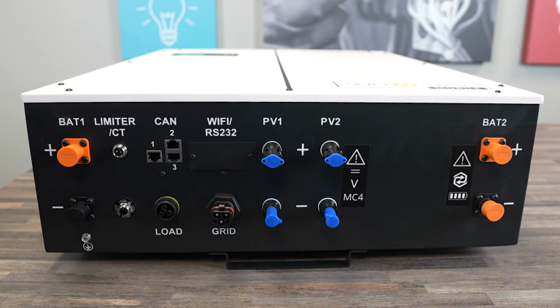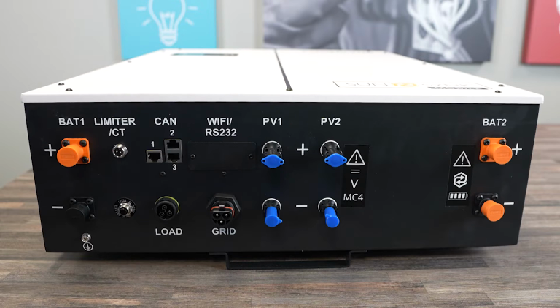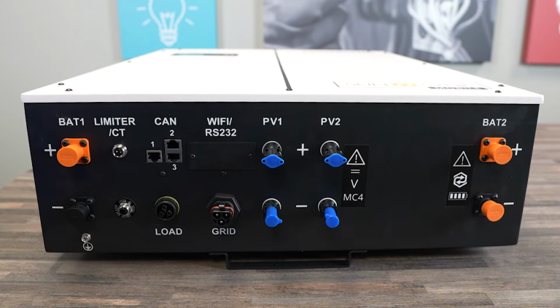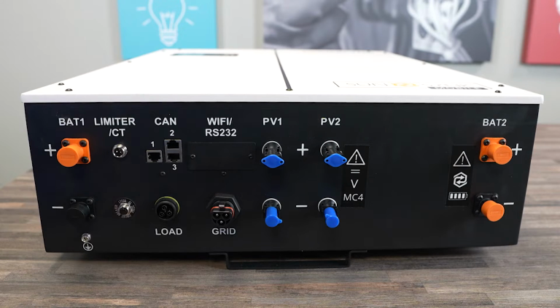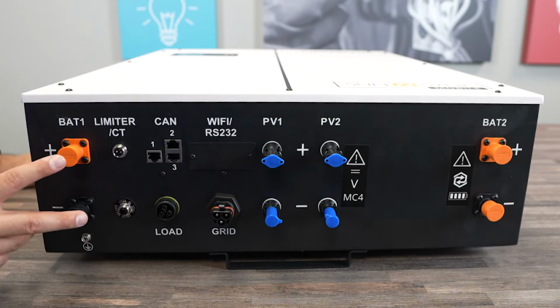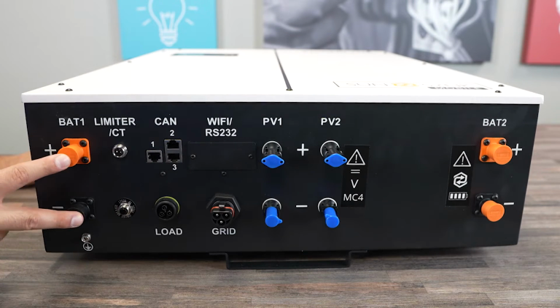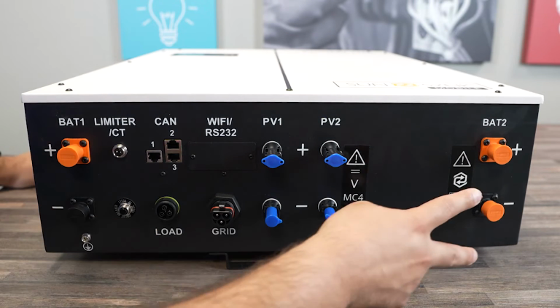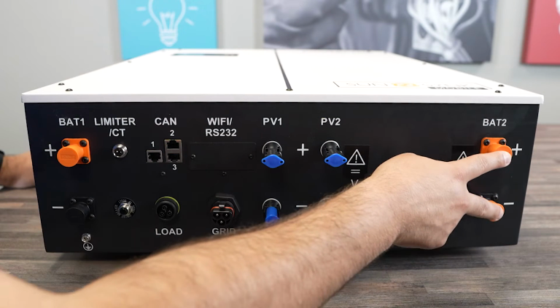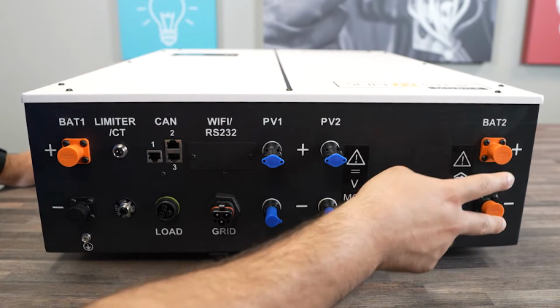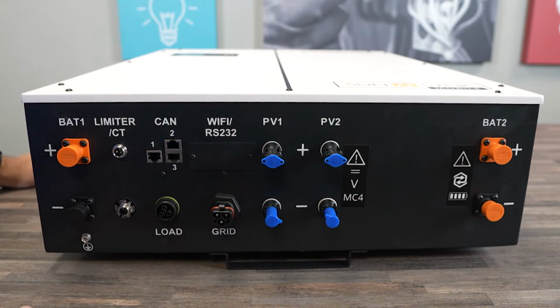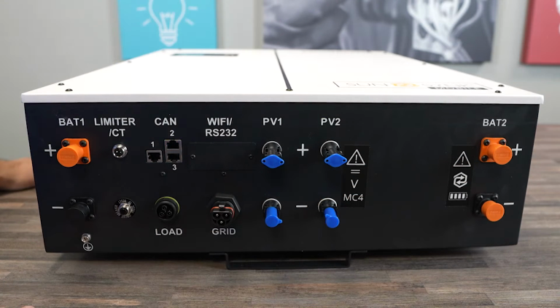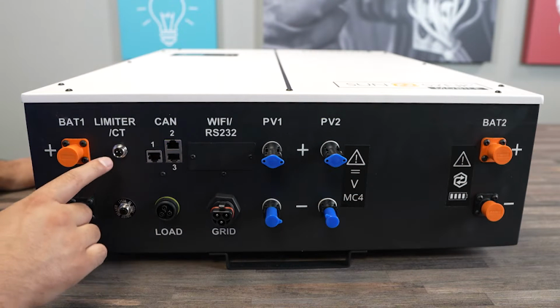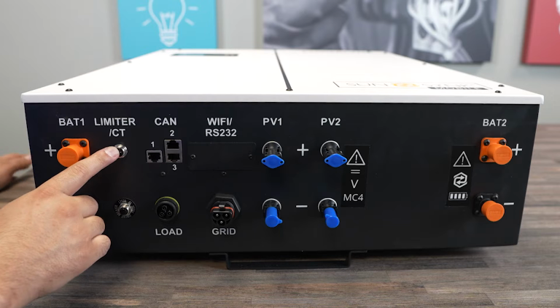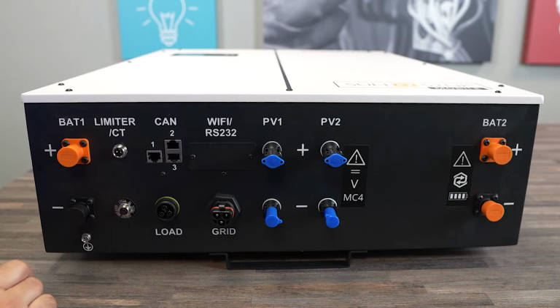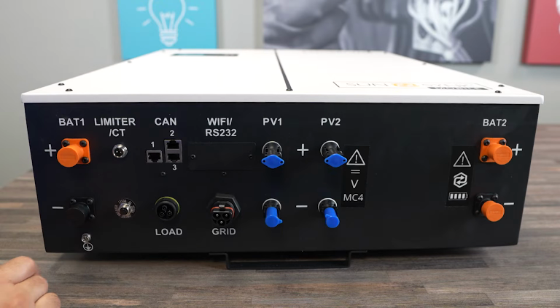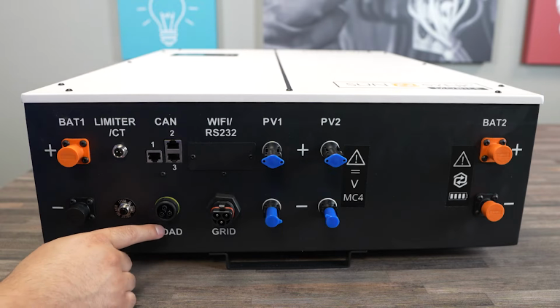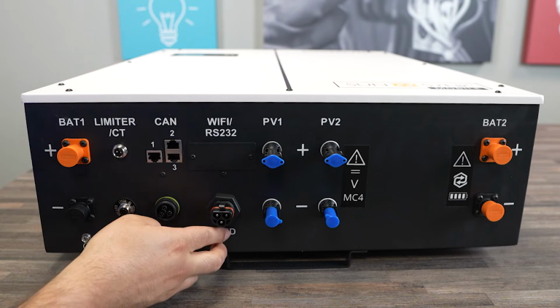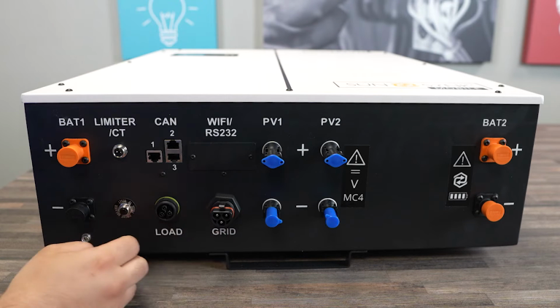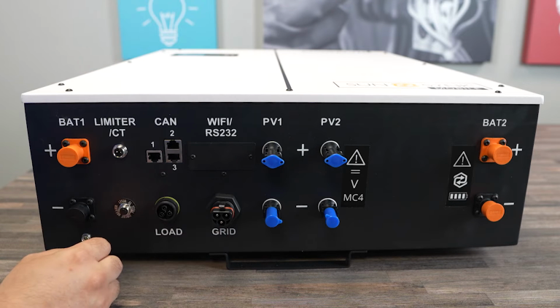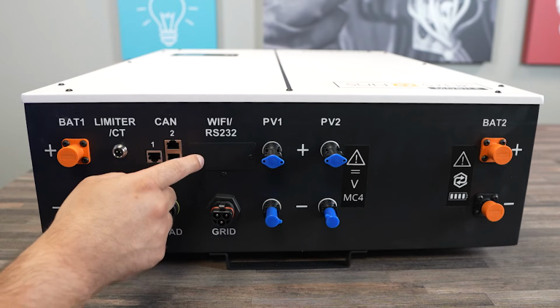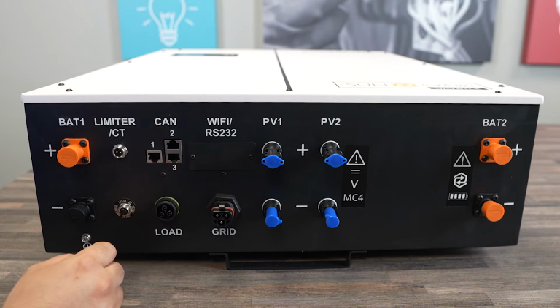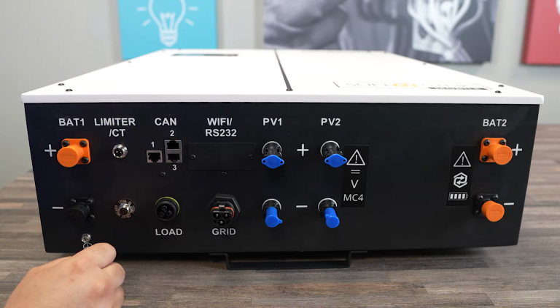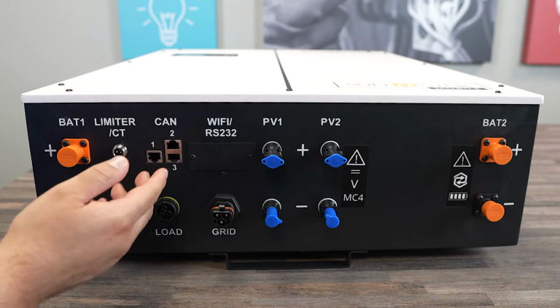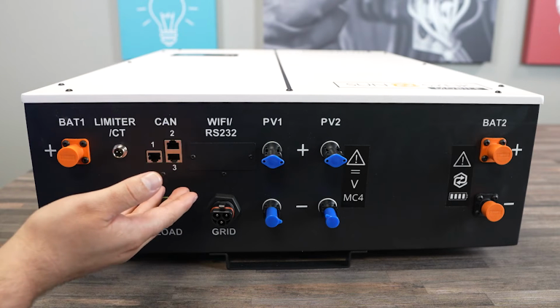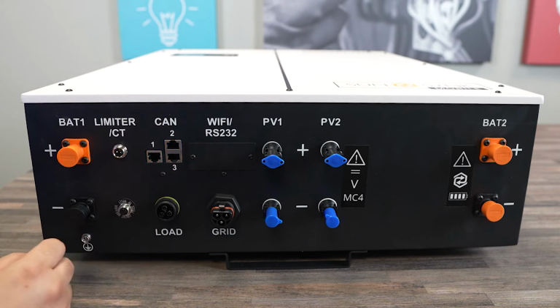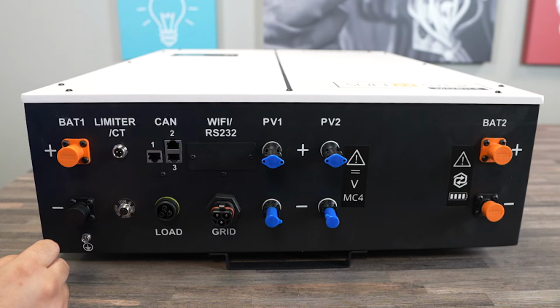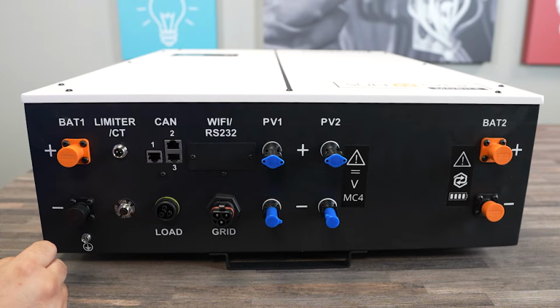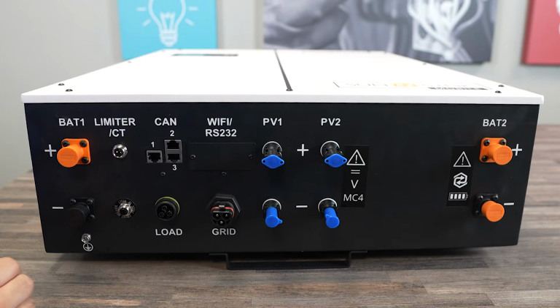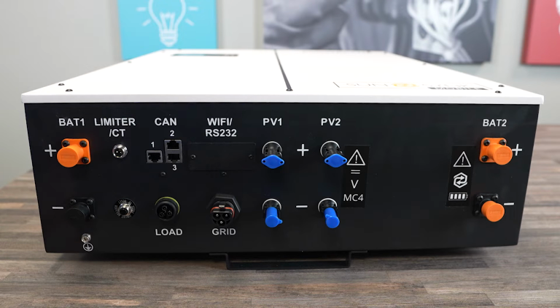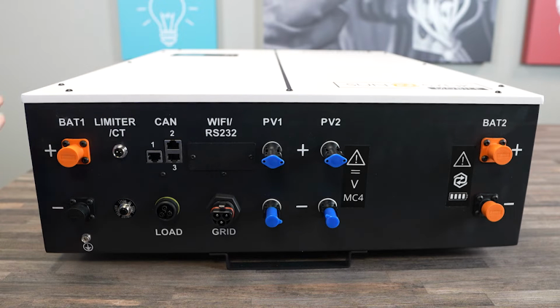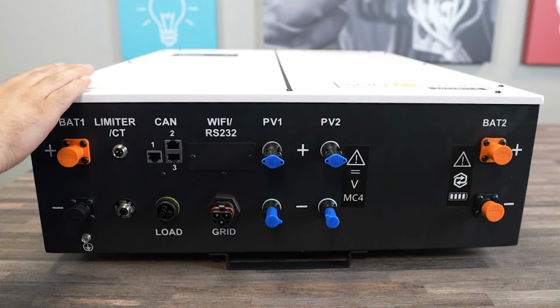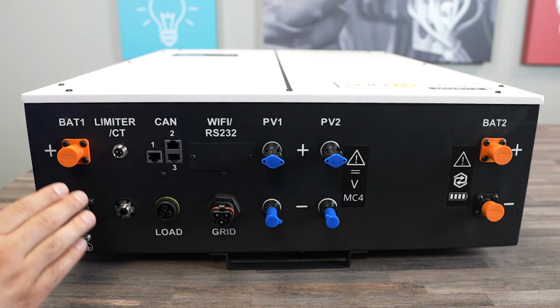Taking a closer look, you've got your two battery ports right over here, your CT connection here, load and grid connection, your RS232 where your Wi-Fi dongle plugs in, and two MPPTs in this Powerlink.